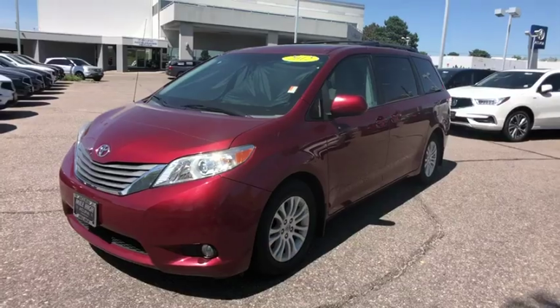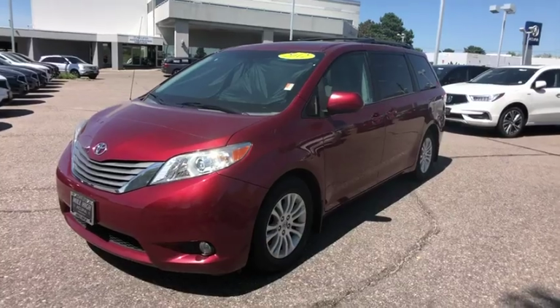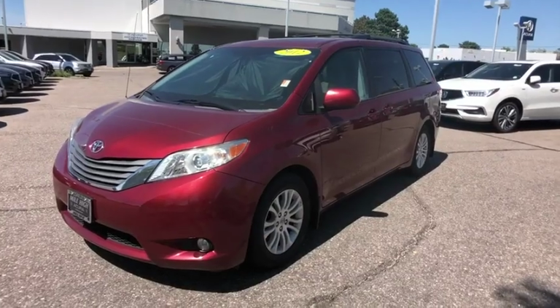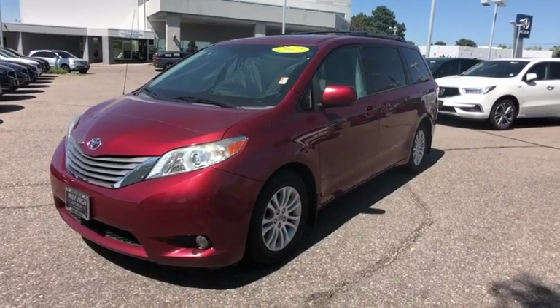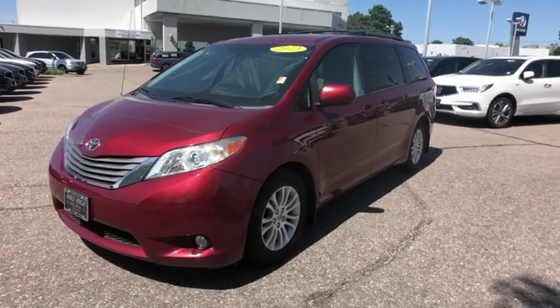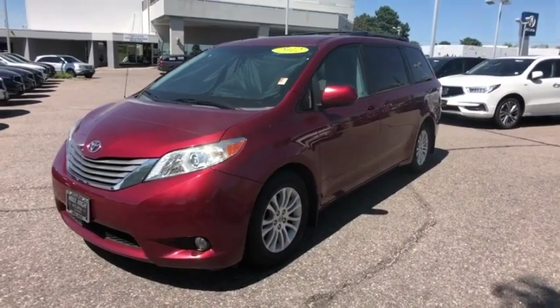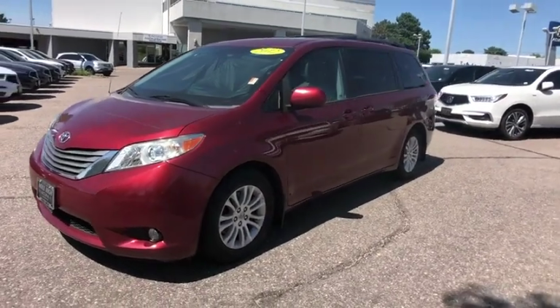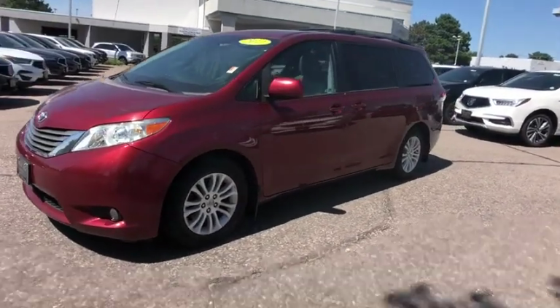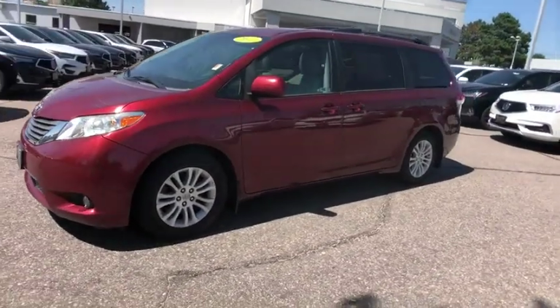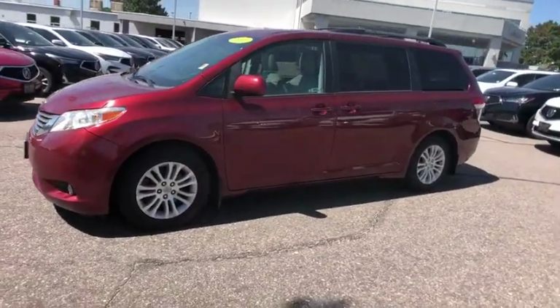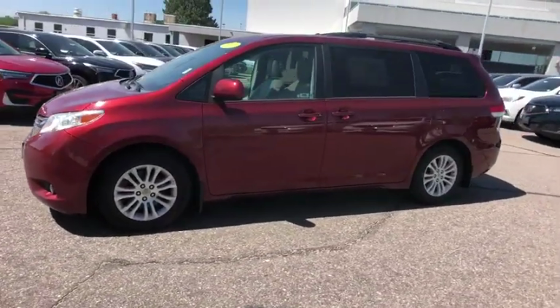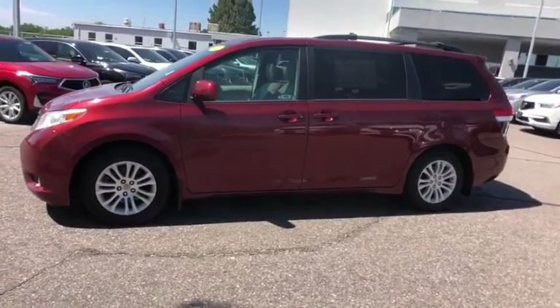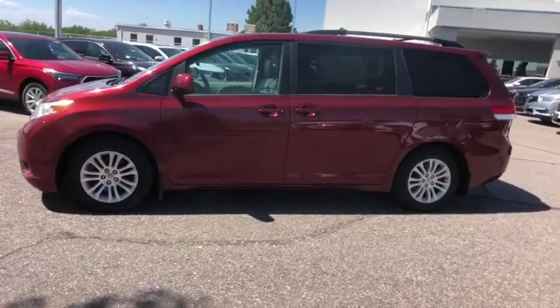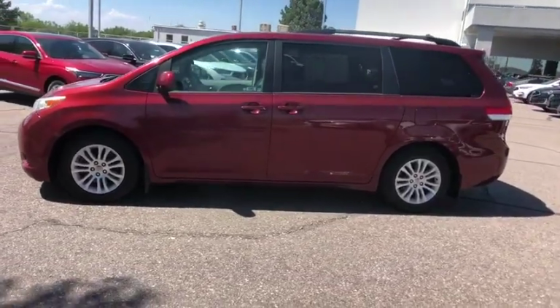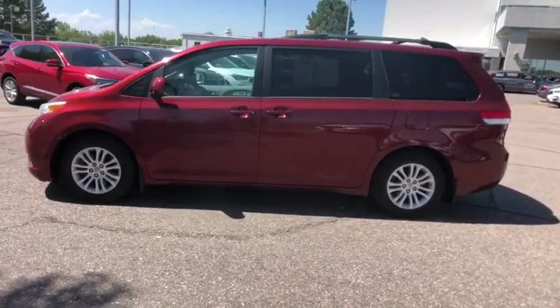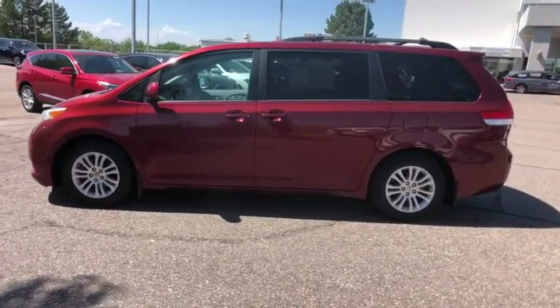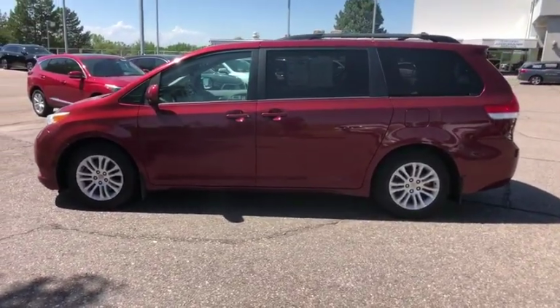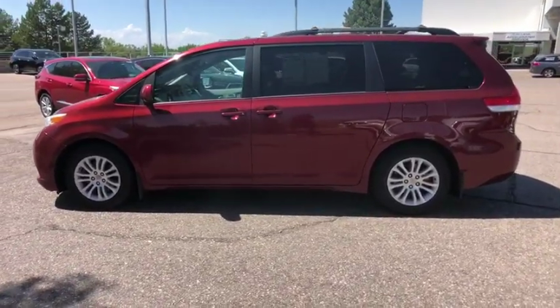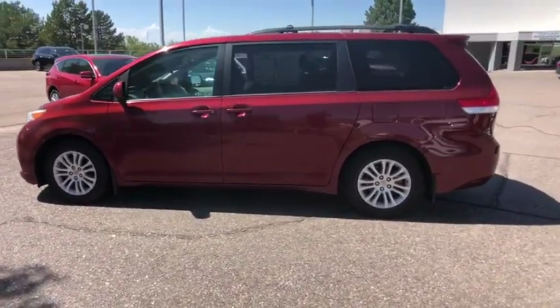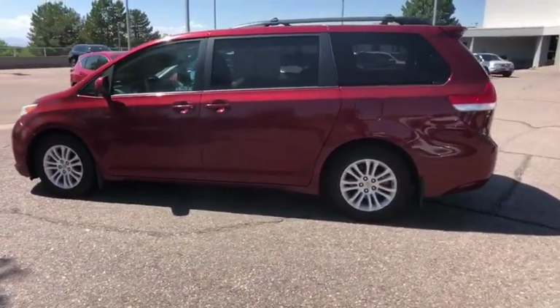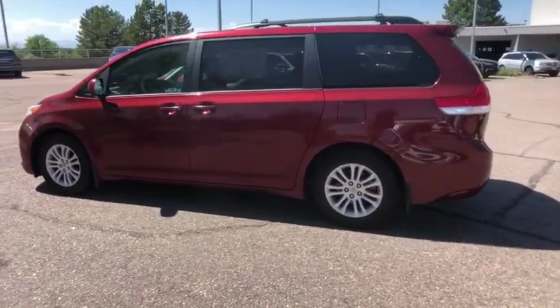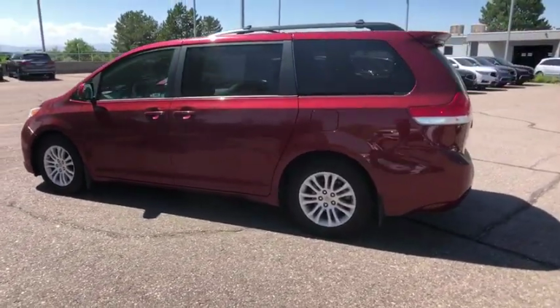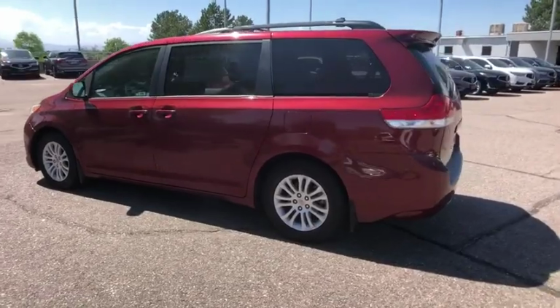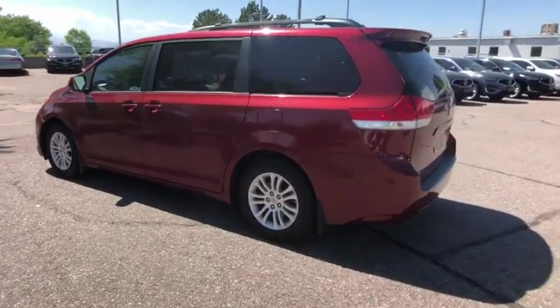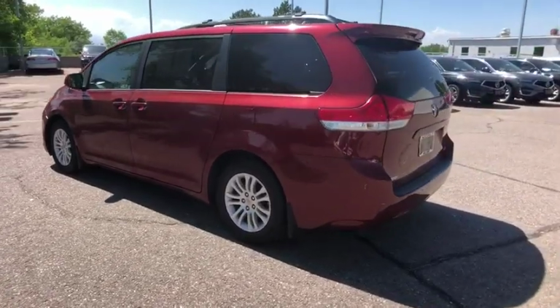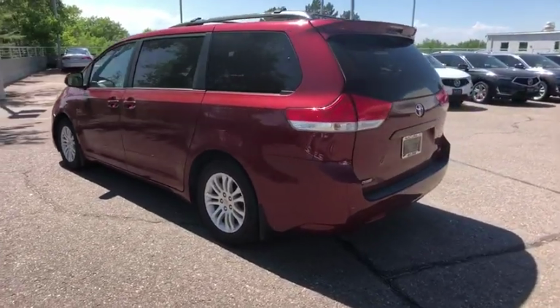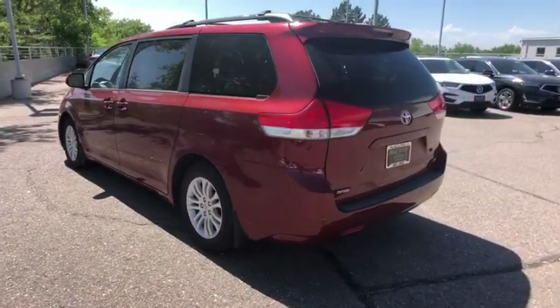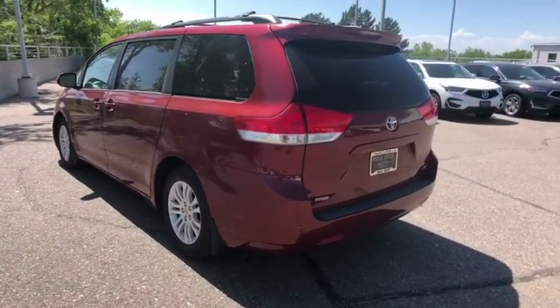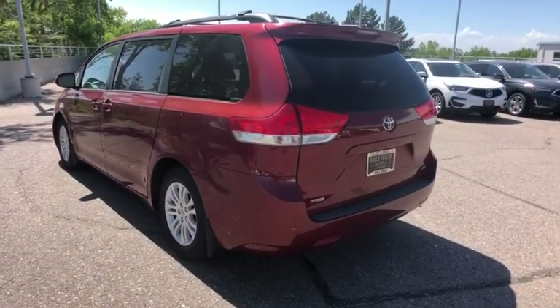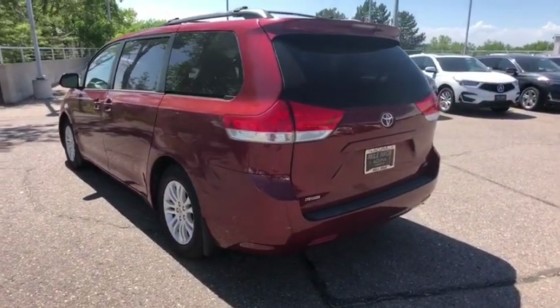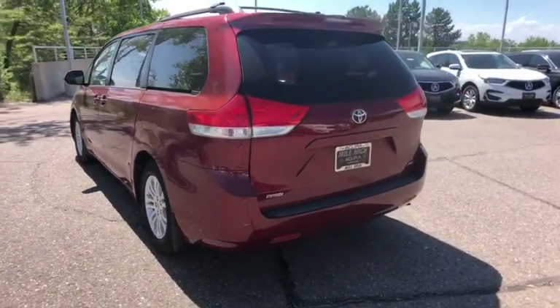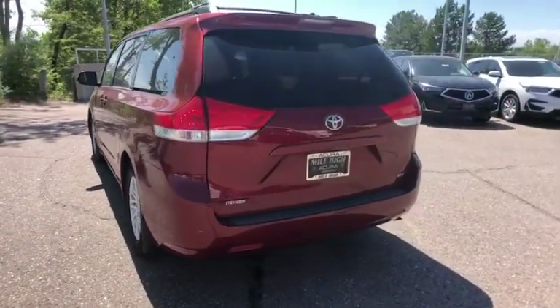Looking for the right vehicle? Check out the 2012 Toyota Sienna. Sienna offers excellent overall quality and long-term dependability, making it a hassle-free vehicle to drive day in and day out while contributing to peace of mind on long road trips.